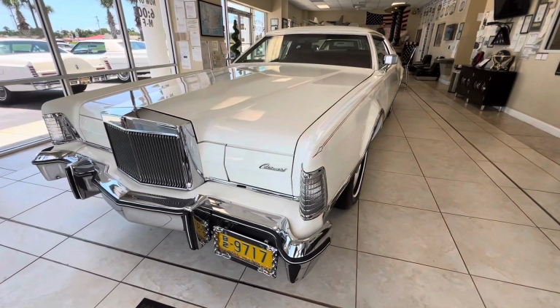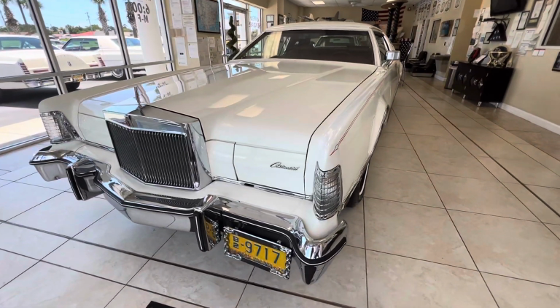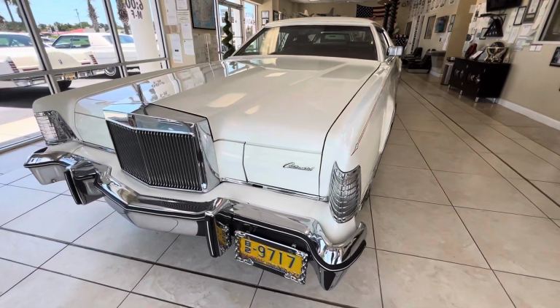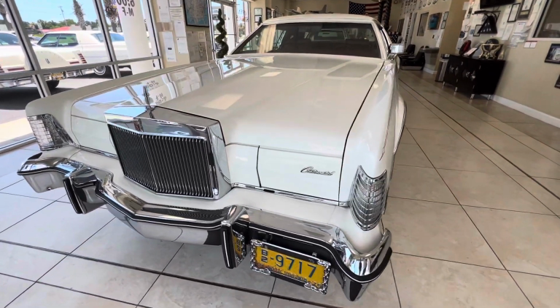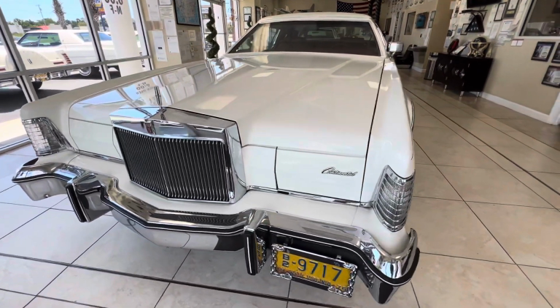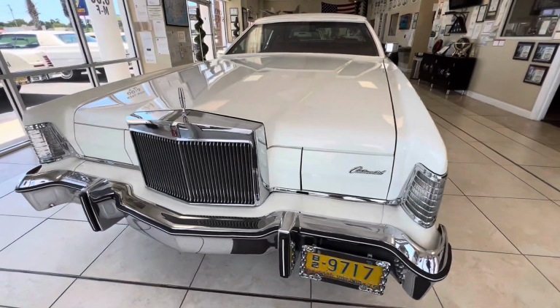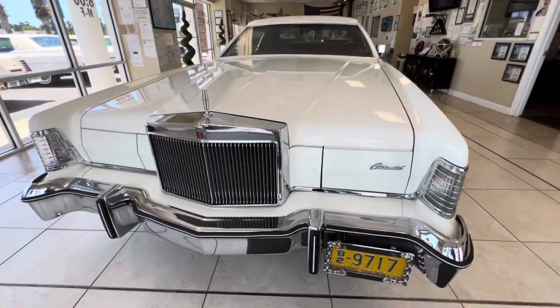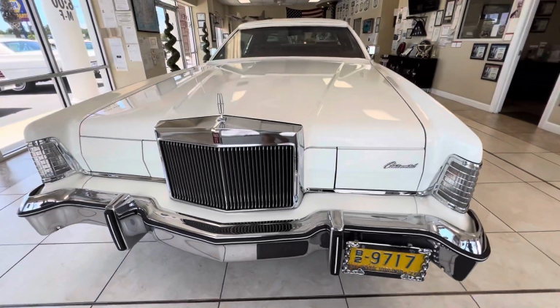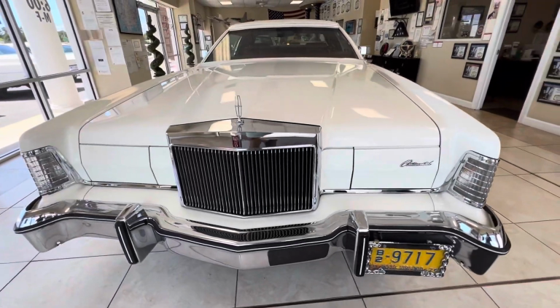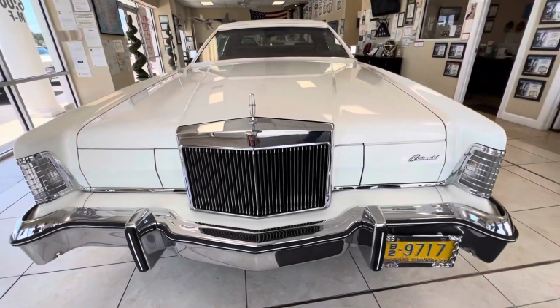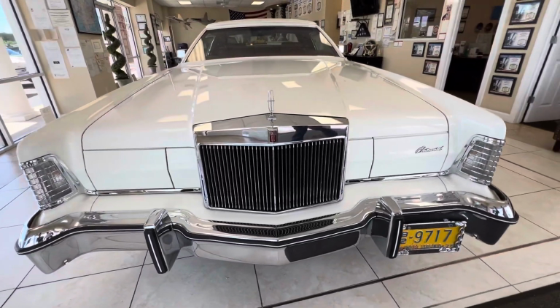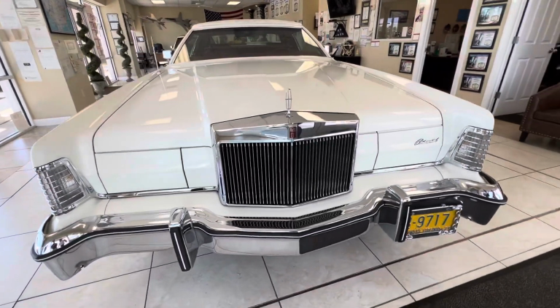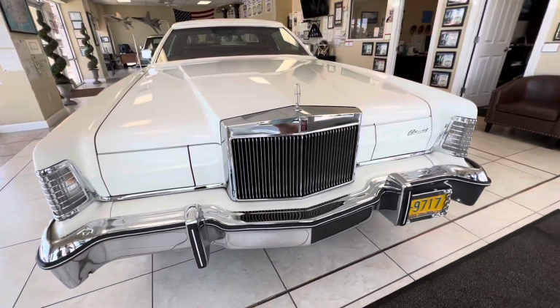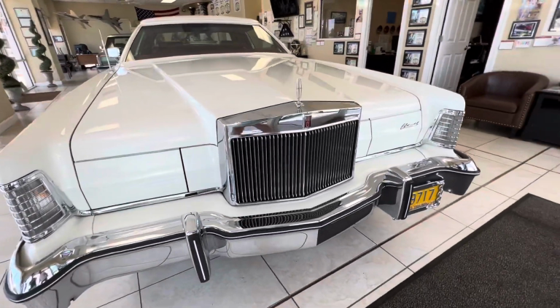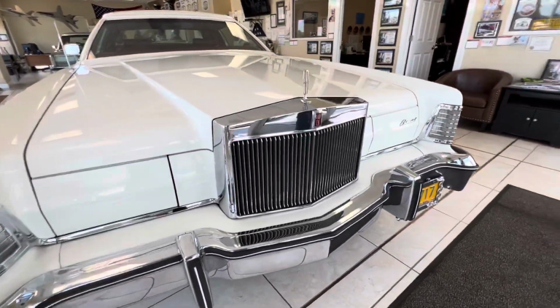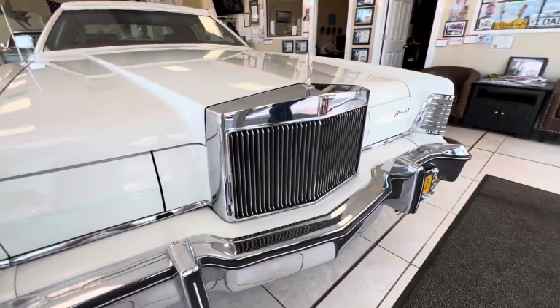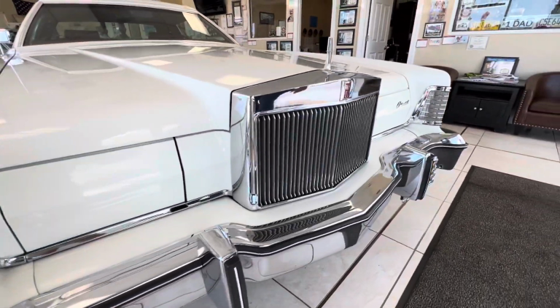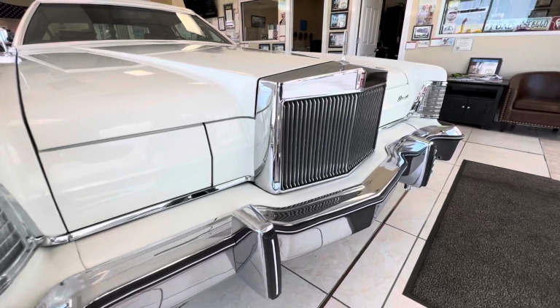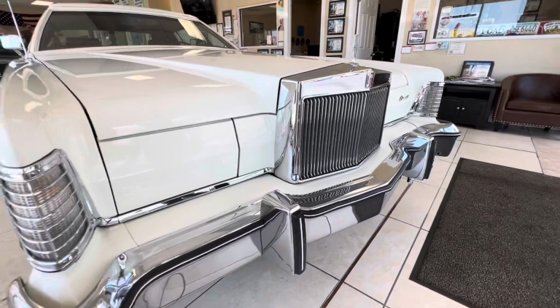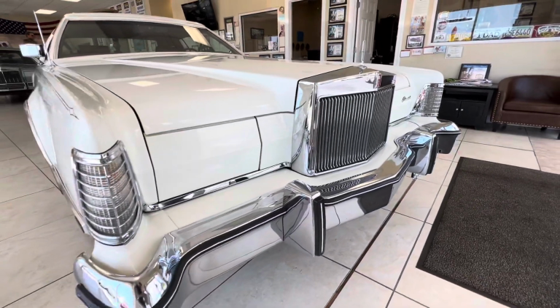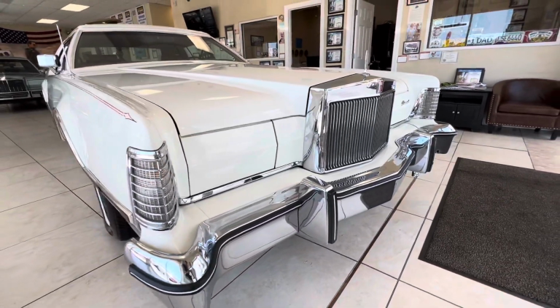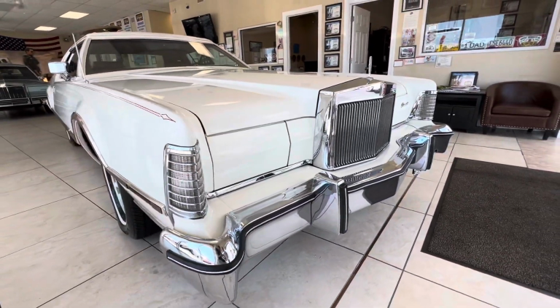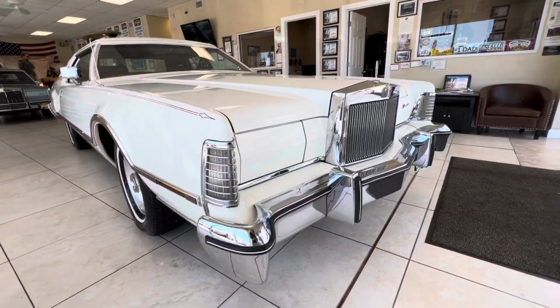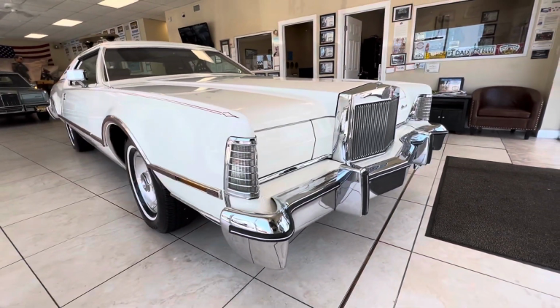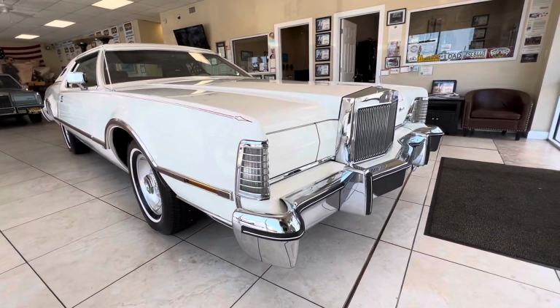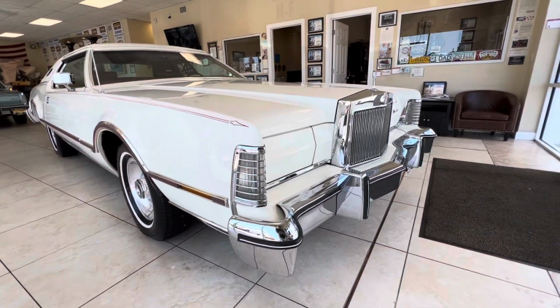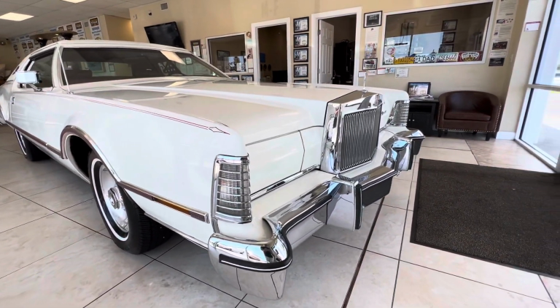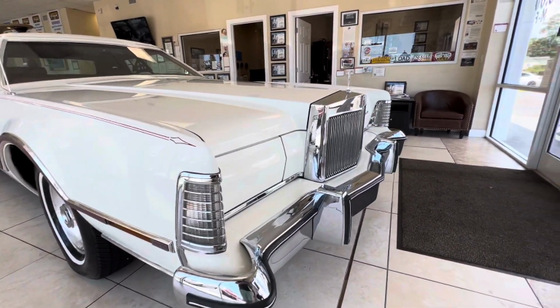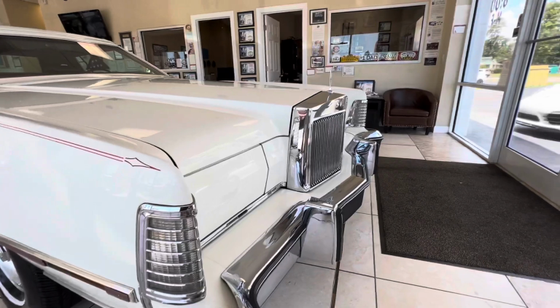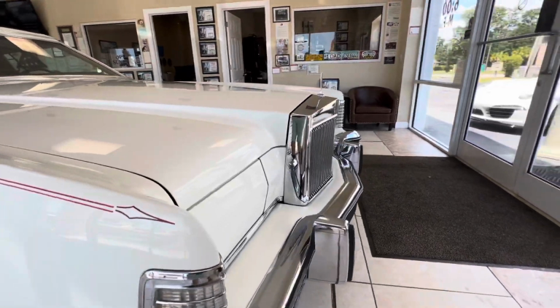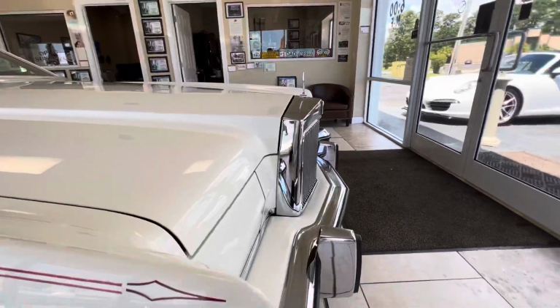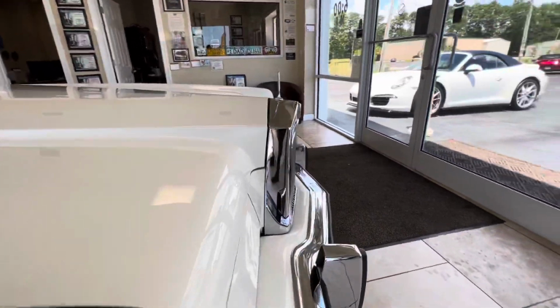It's a pretty nice original car, not been modified or tampered with. It's had some service work done — plugs, wires, full tune-up, exhaust, pipe and muffler, new tires. So it's road ready and we had it checked.